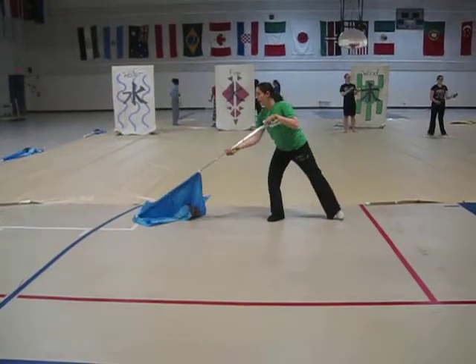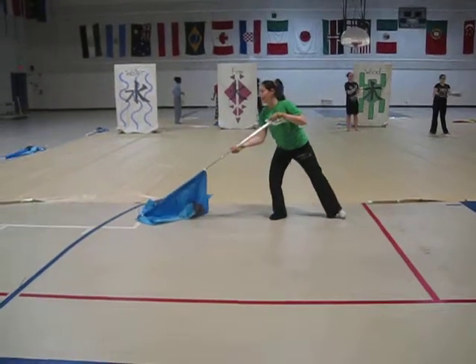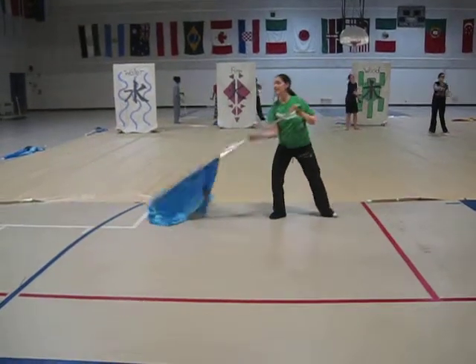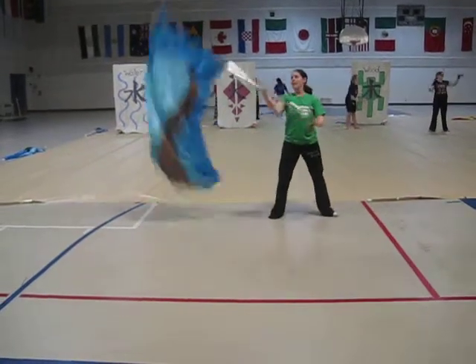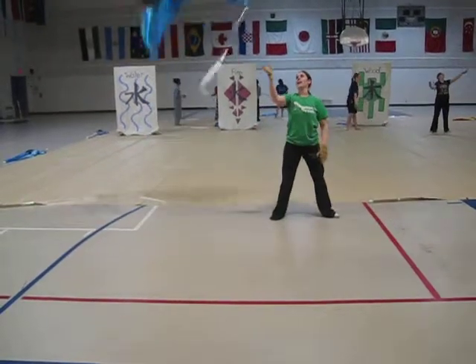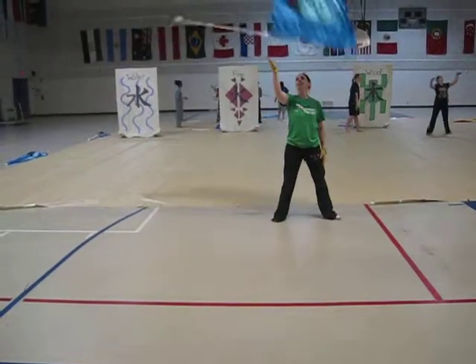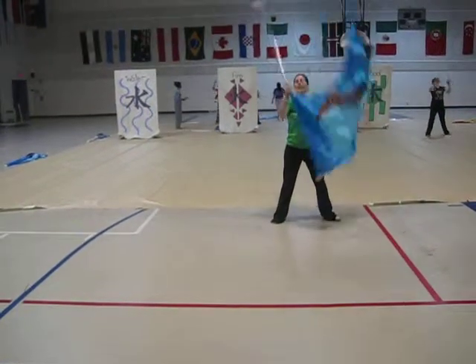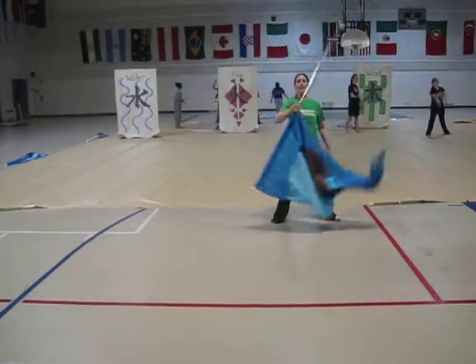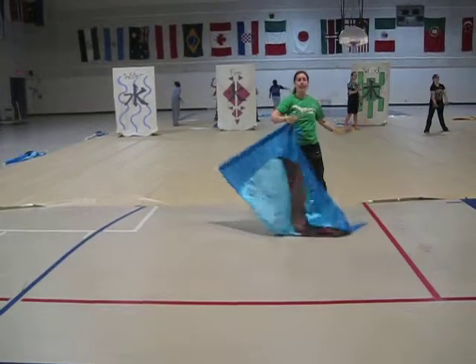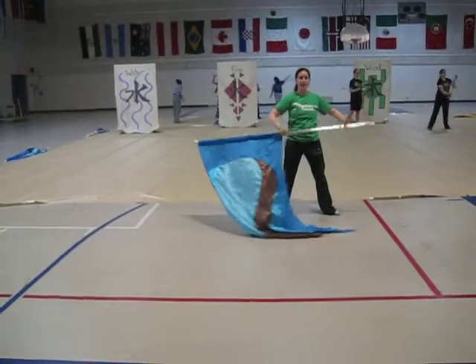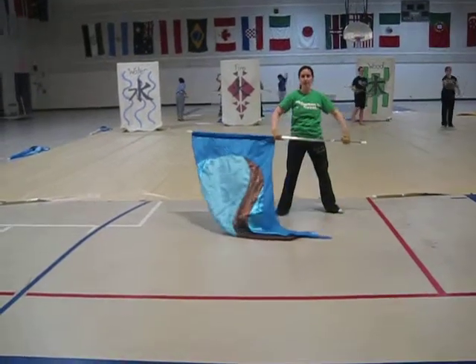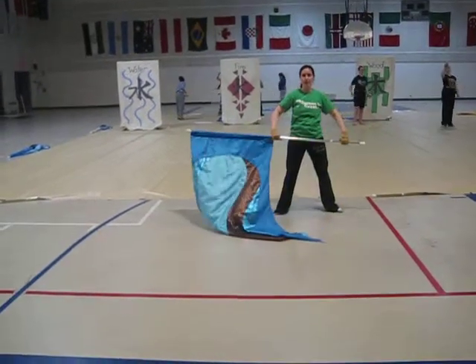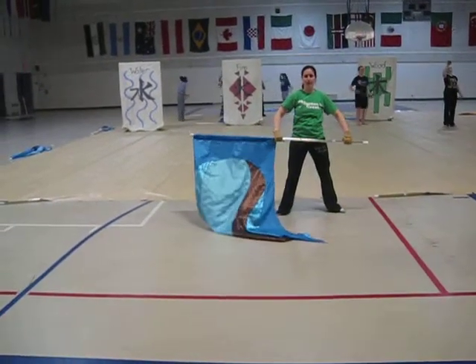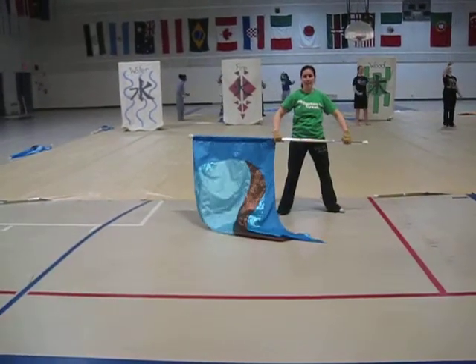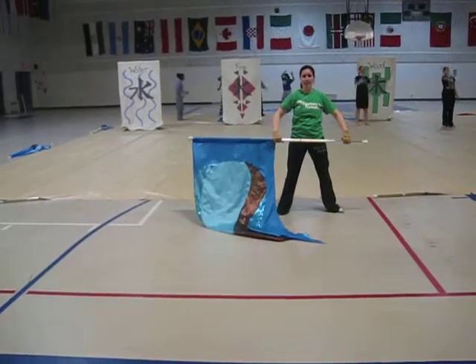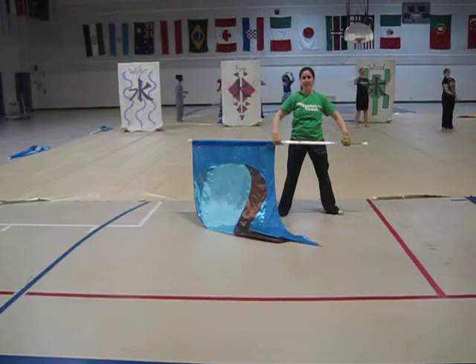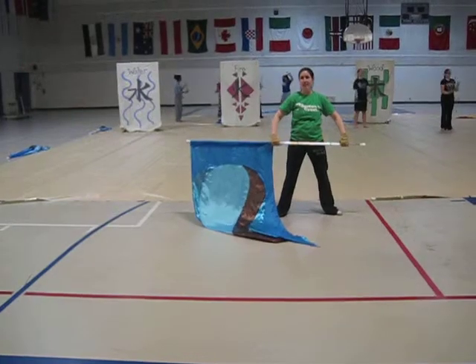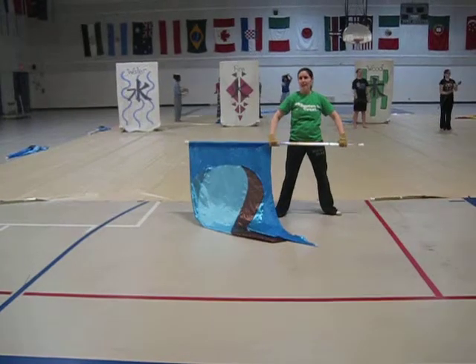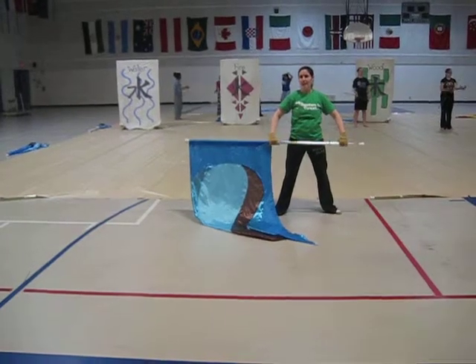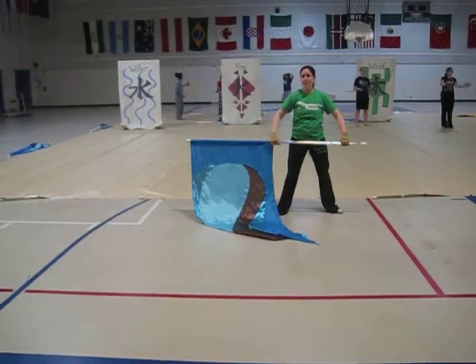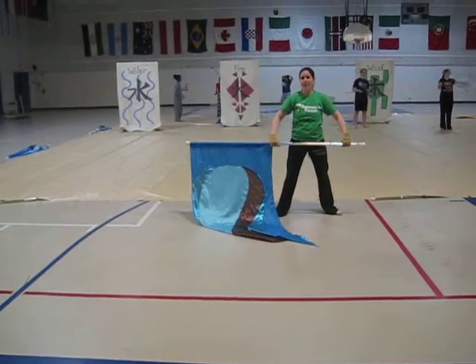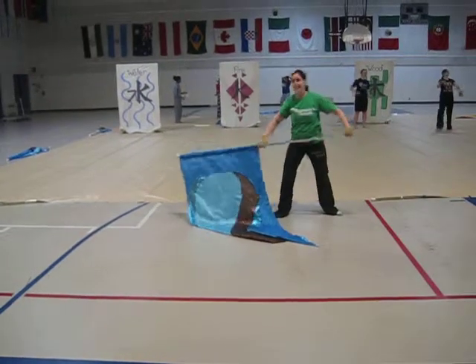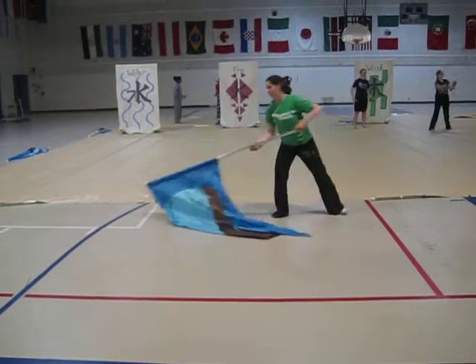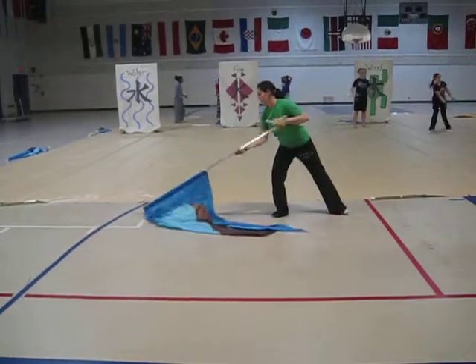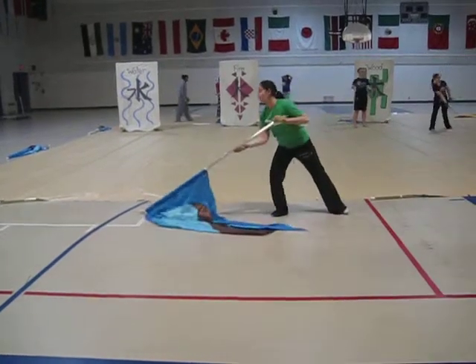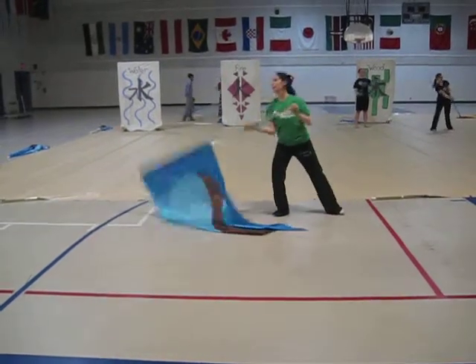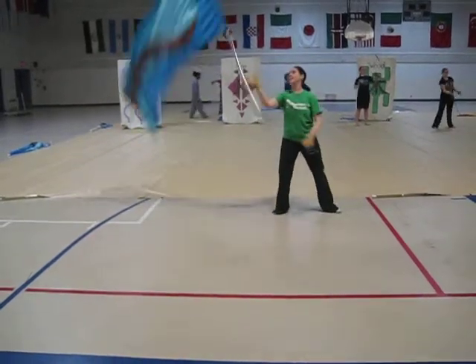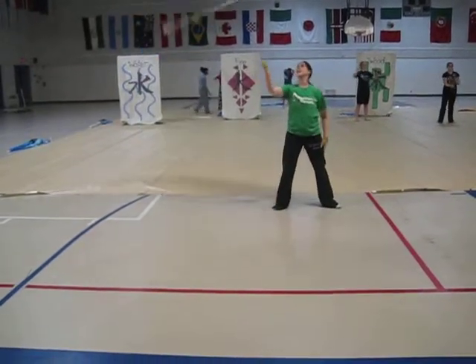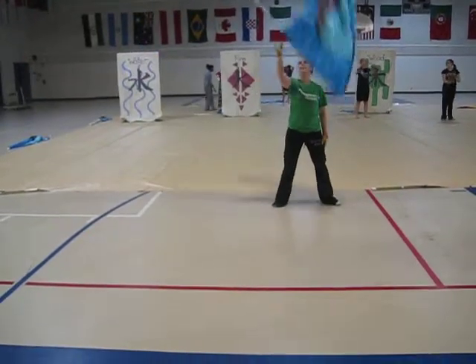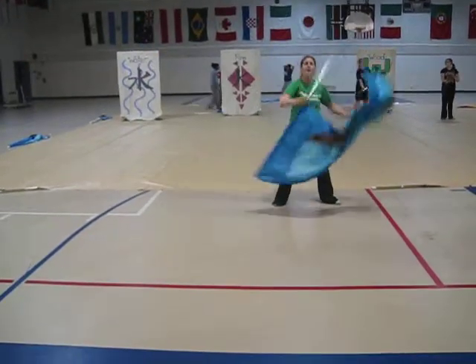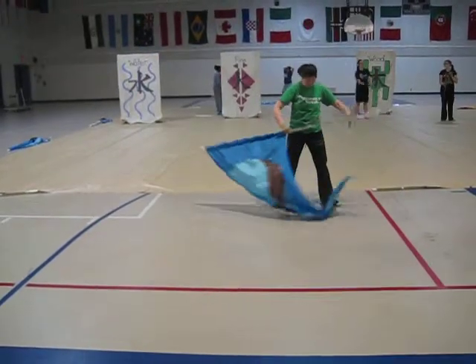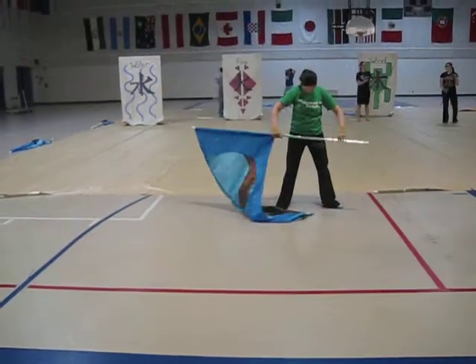Pop toss — nine, ten, eleven, twelve to flat. Let's put our head down on both sides: nine, ten, eleven, twelve.